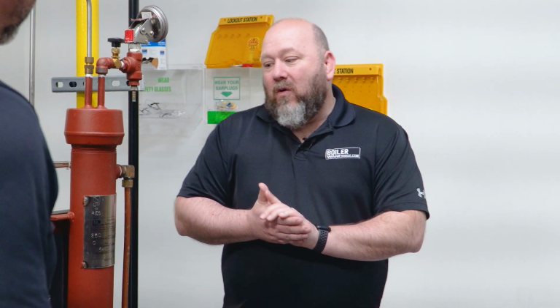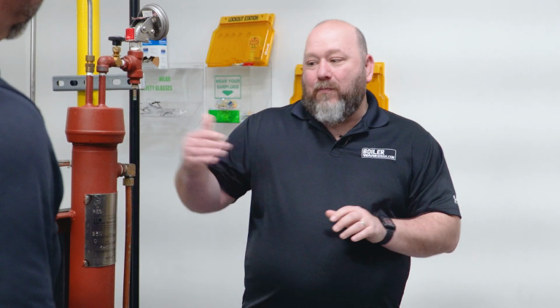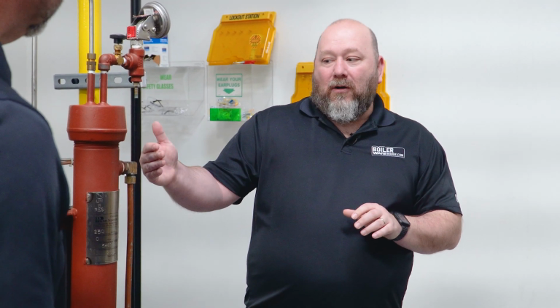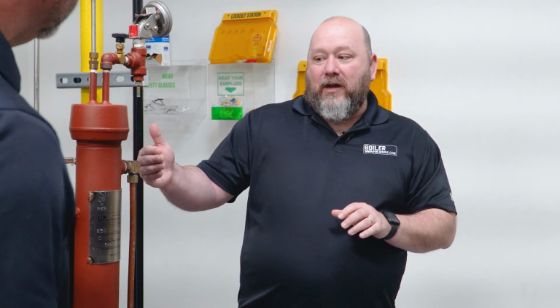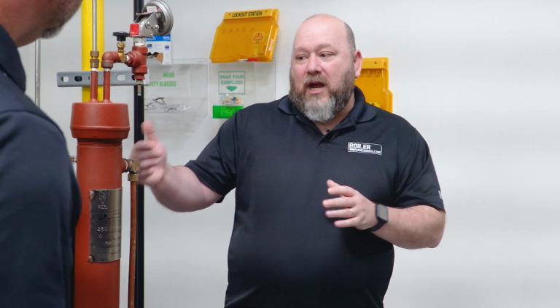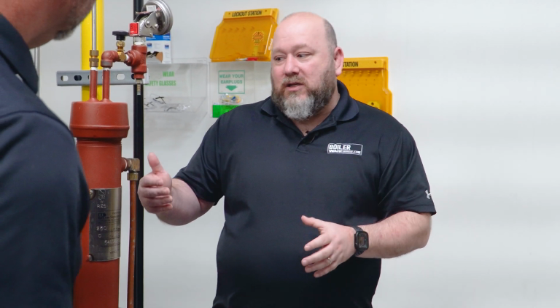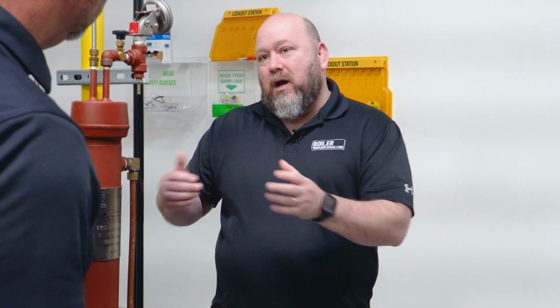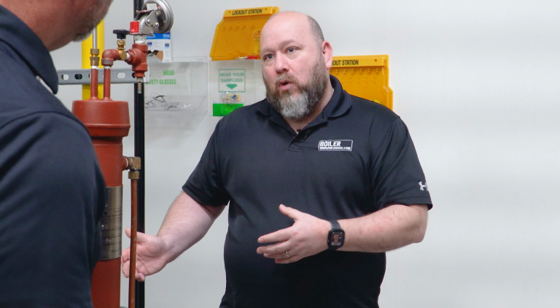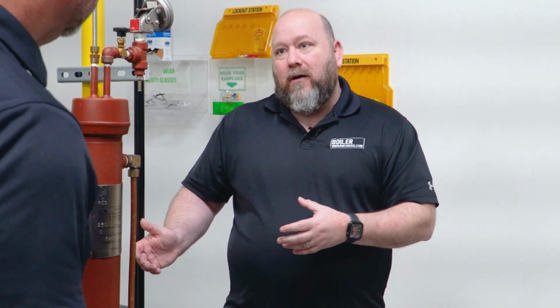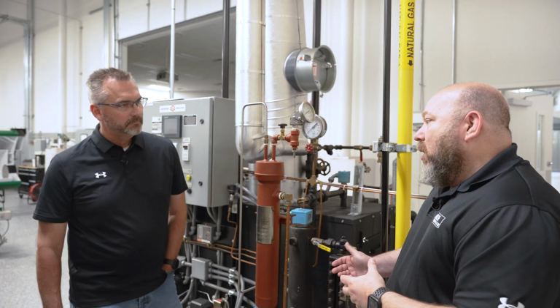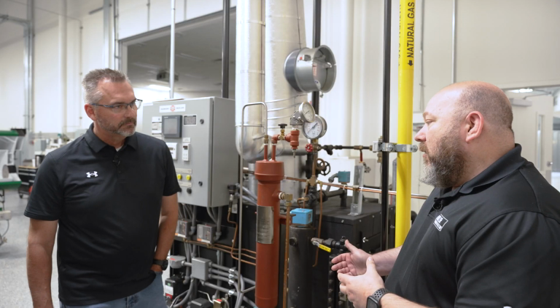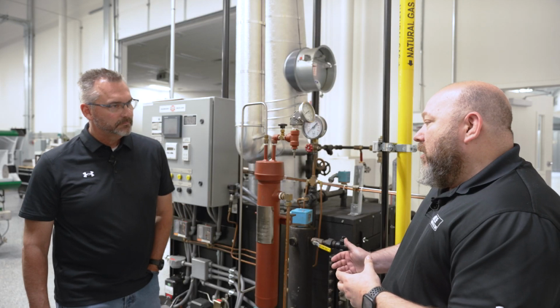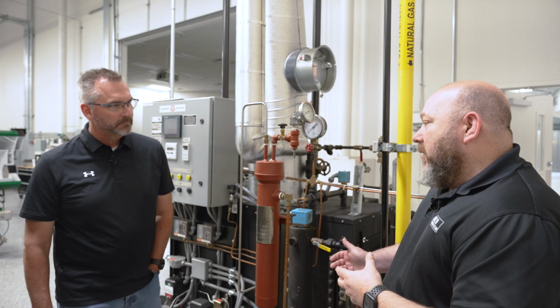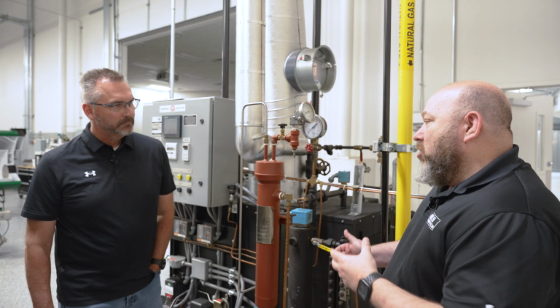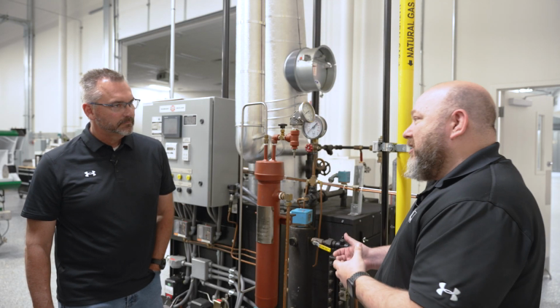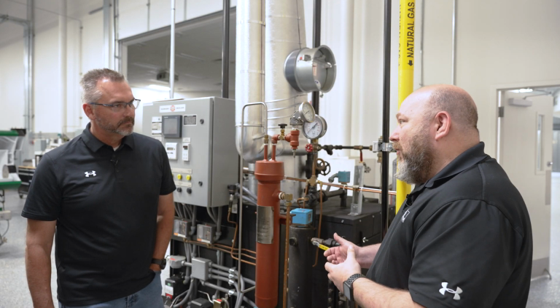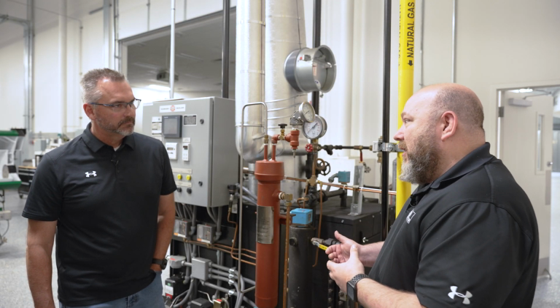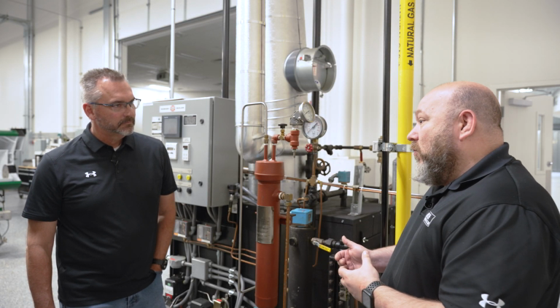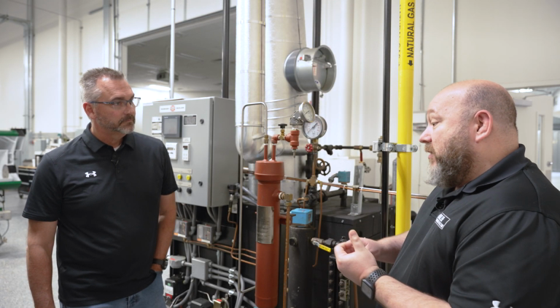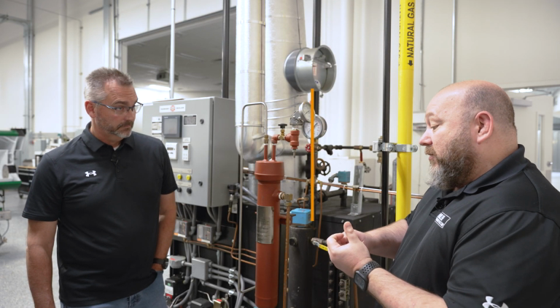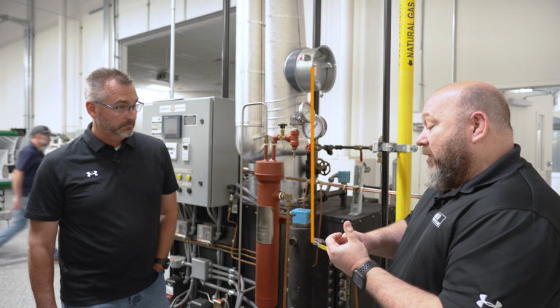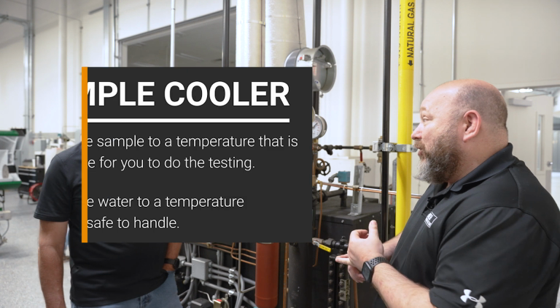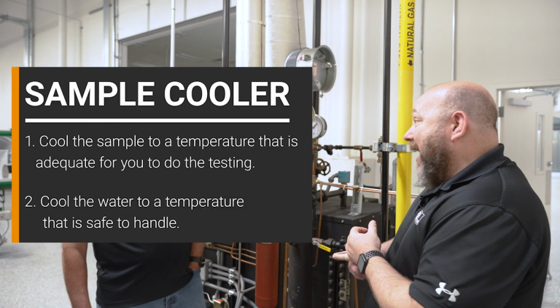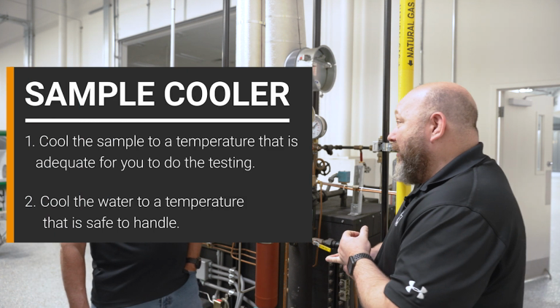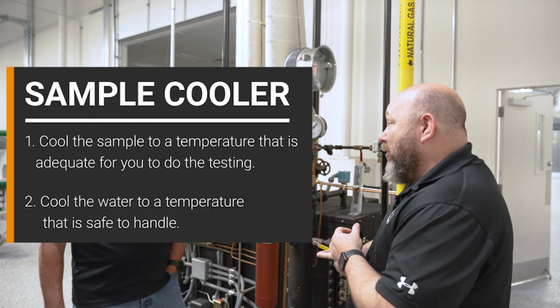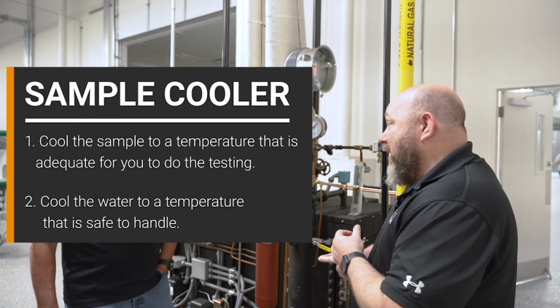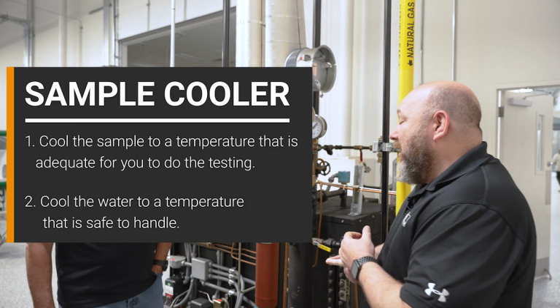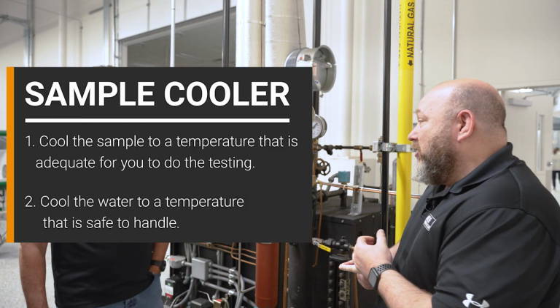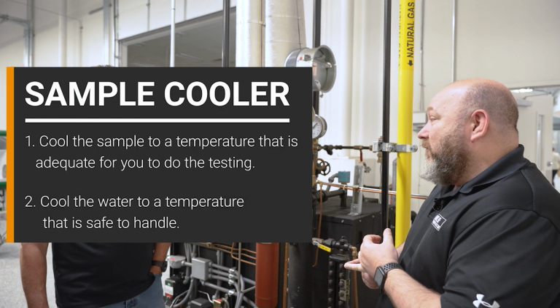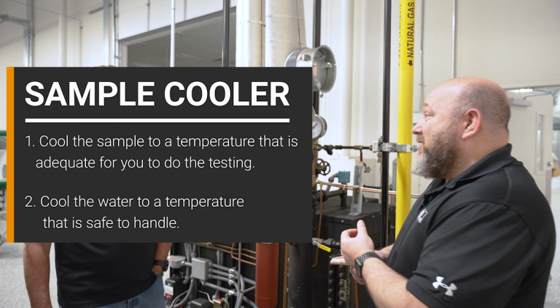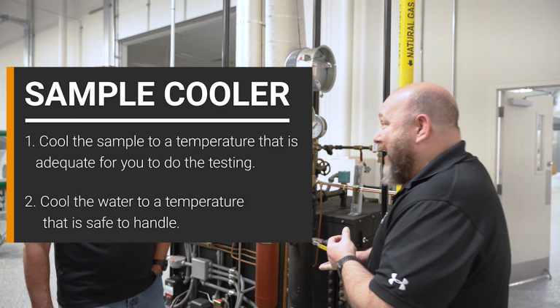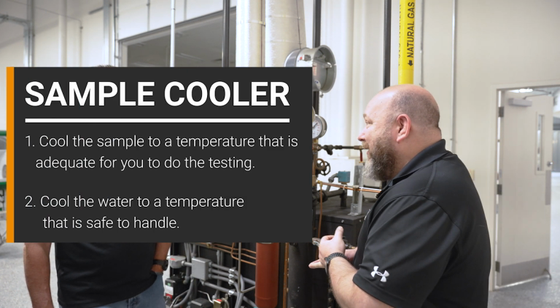The sample cooler is a station that's piped up to the boiler where it can cool the sample — one, to a temperature that is adequate for you to do the testing, and two, for it to be safe to handle.